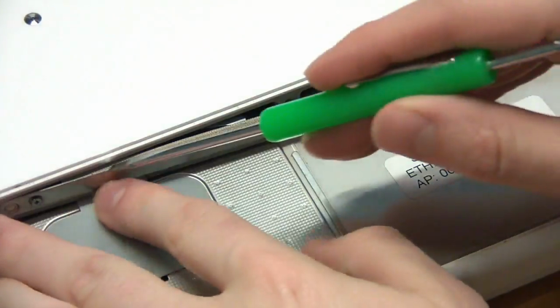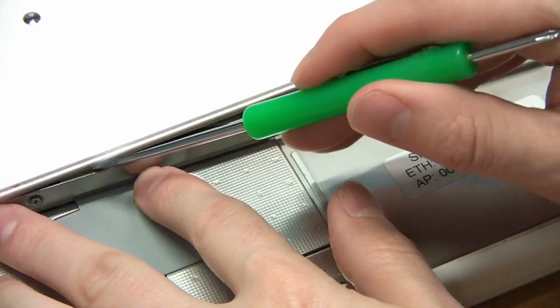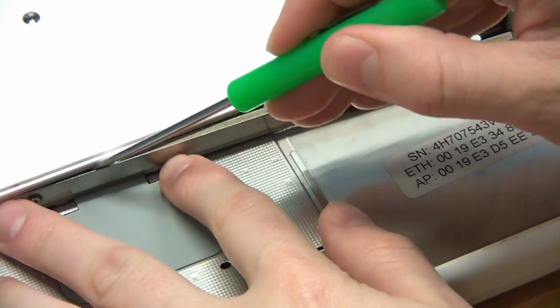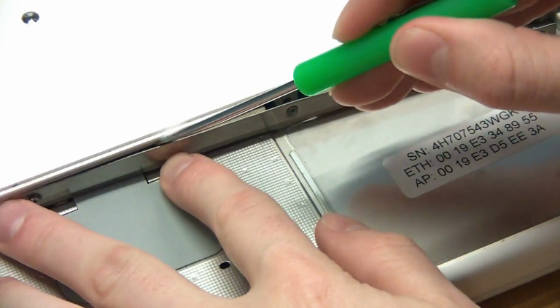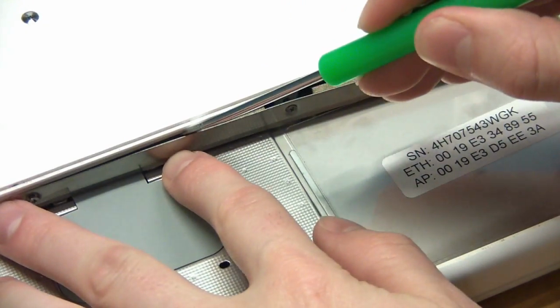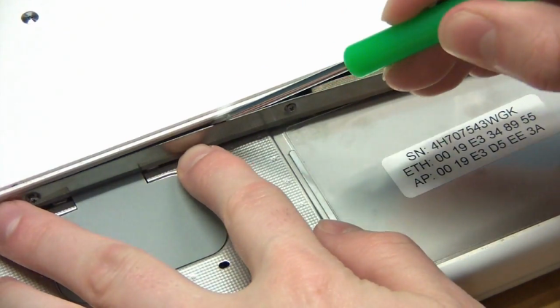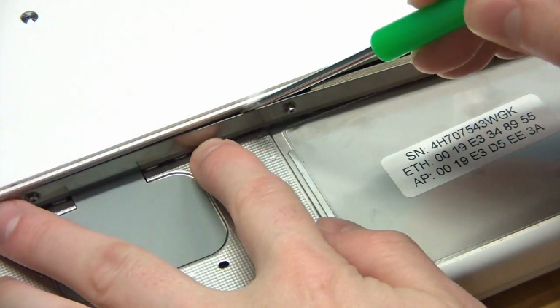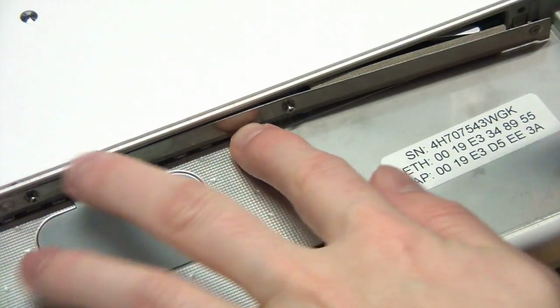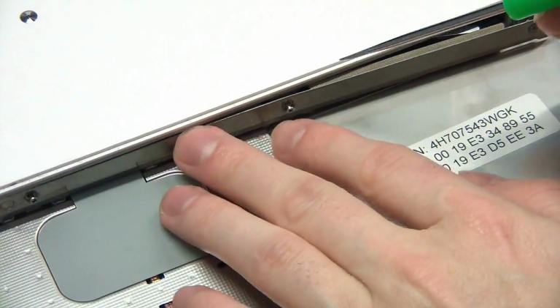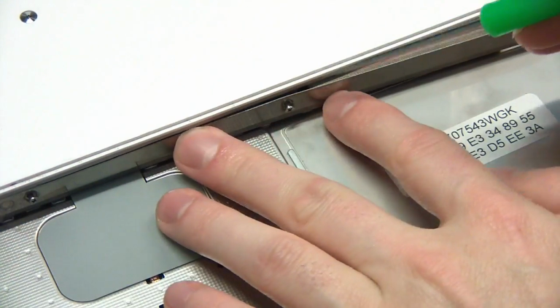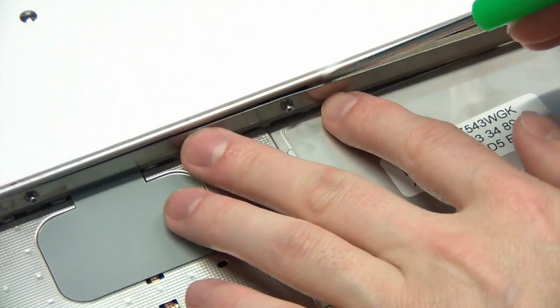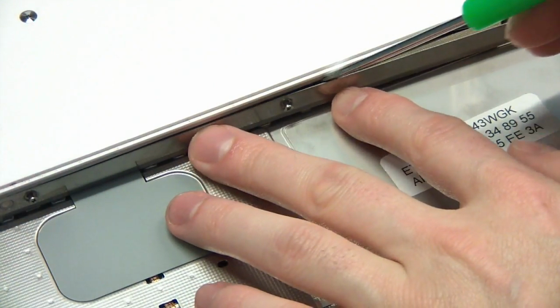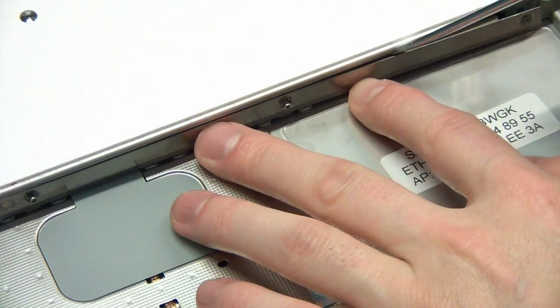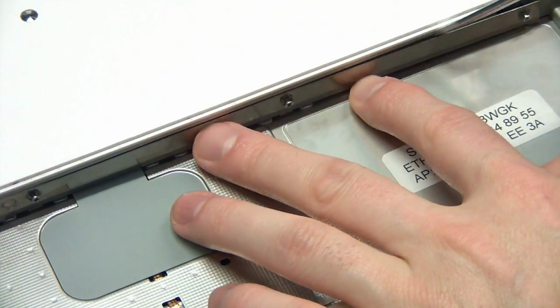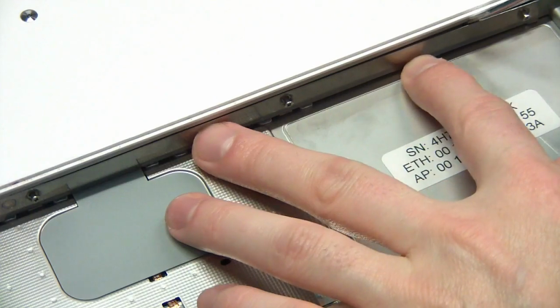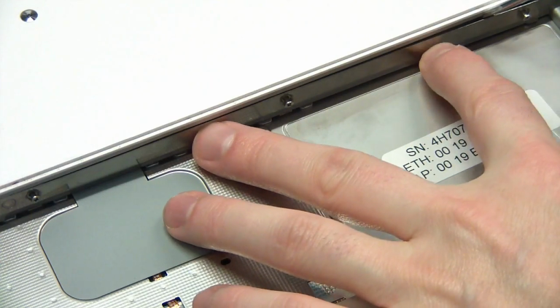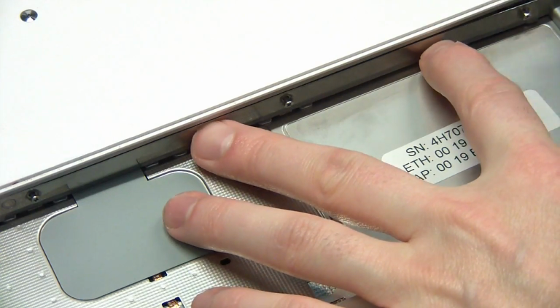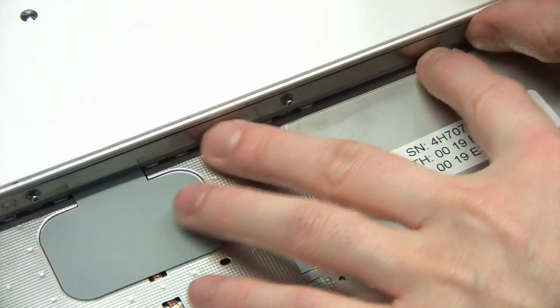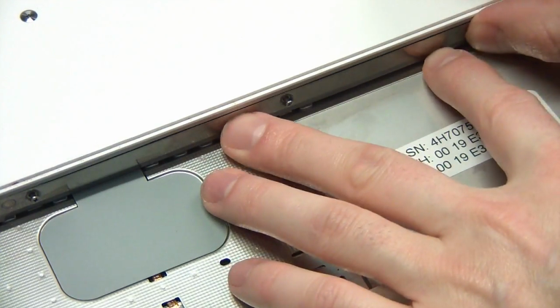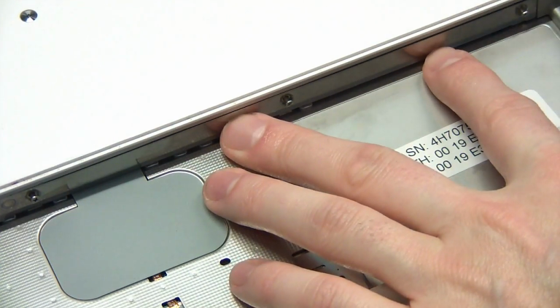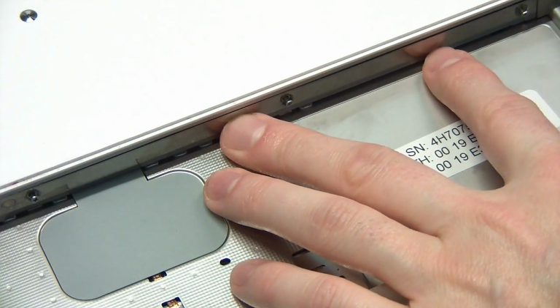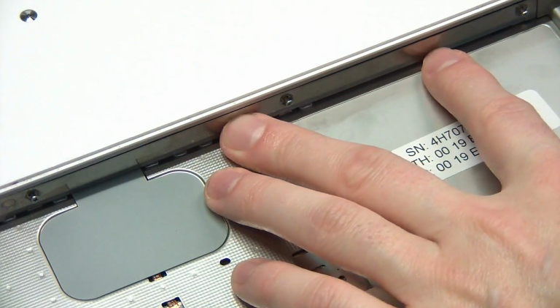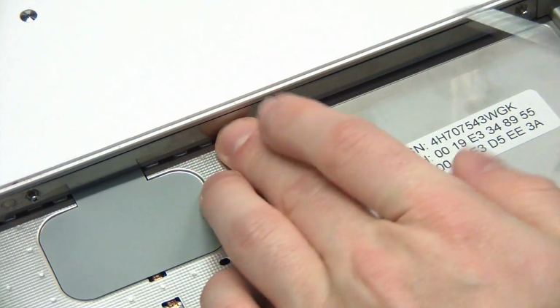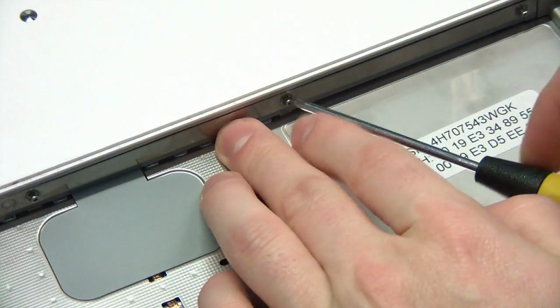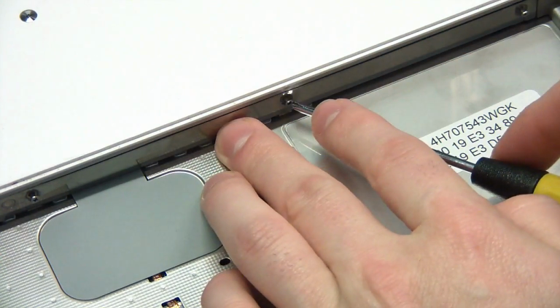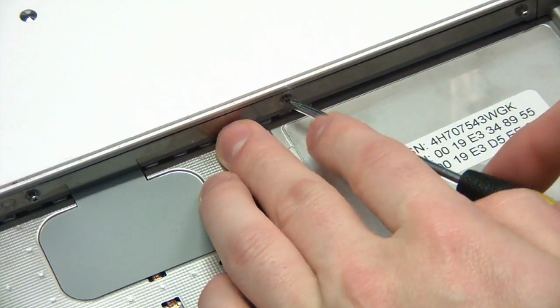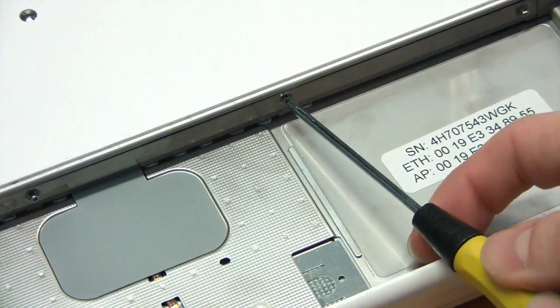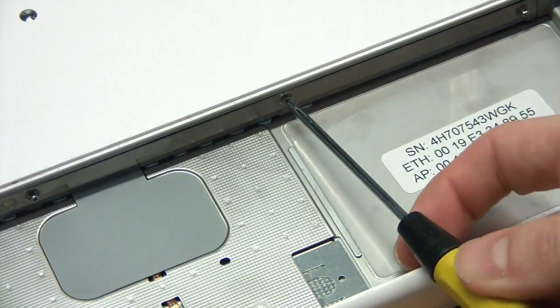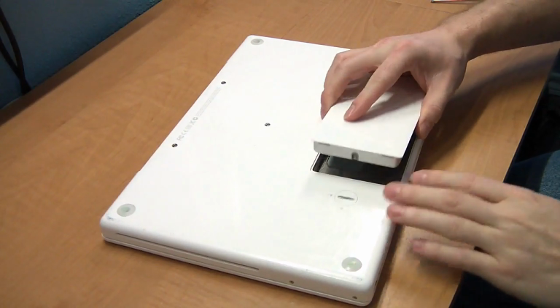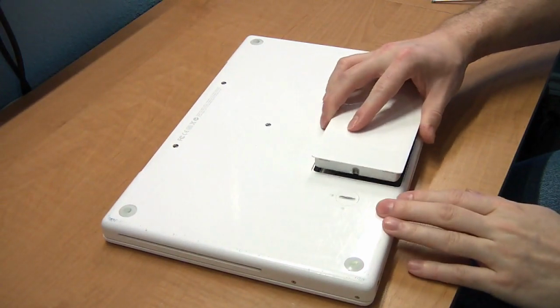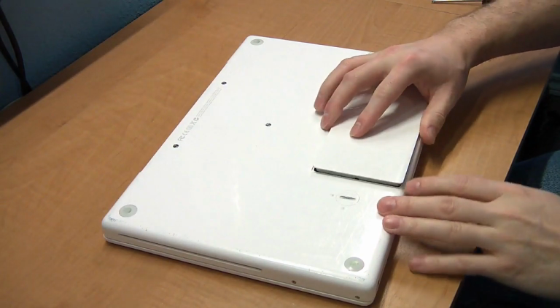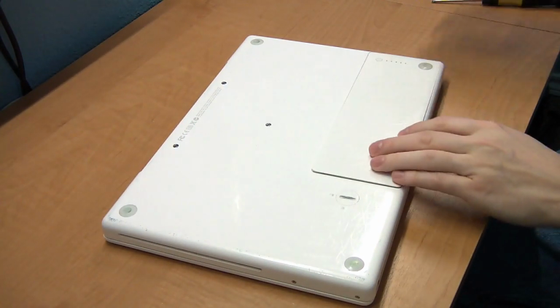Then replace the memory cover bracket. You may need to use a flat object to push the padding down inside. Then replace the battery and boot it up.